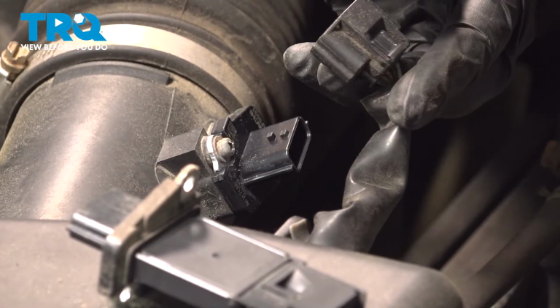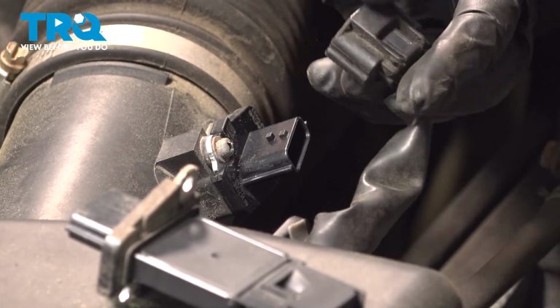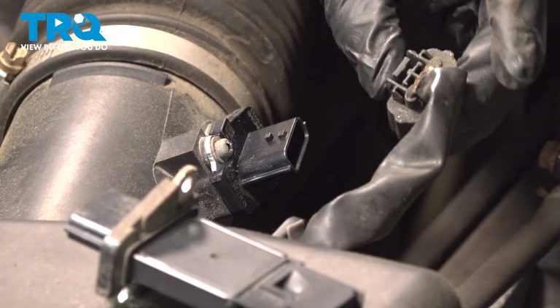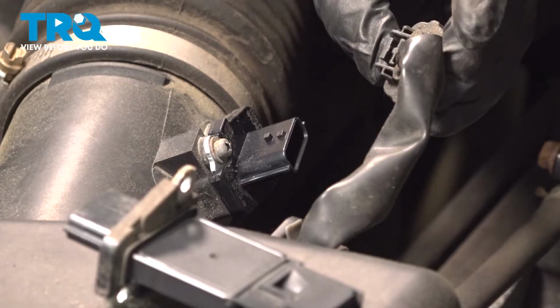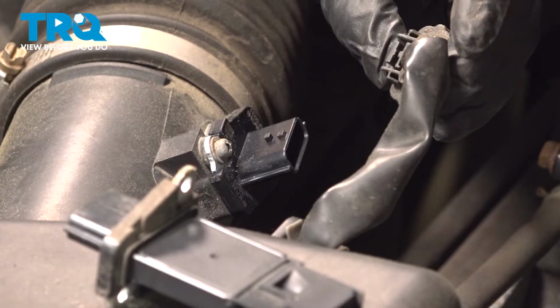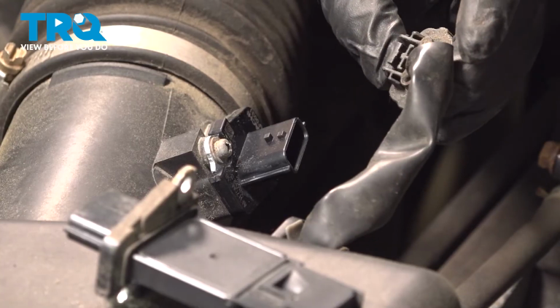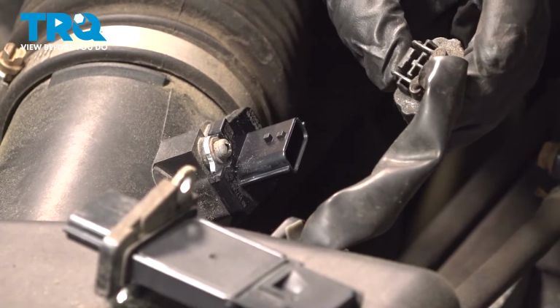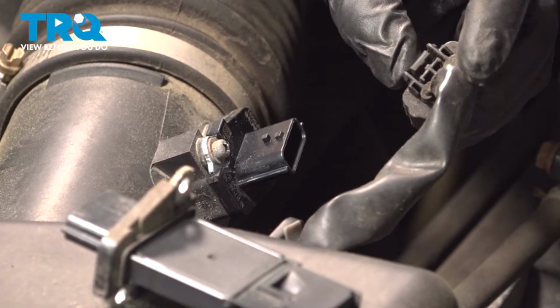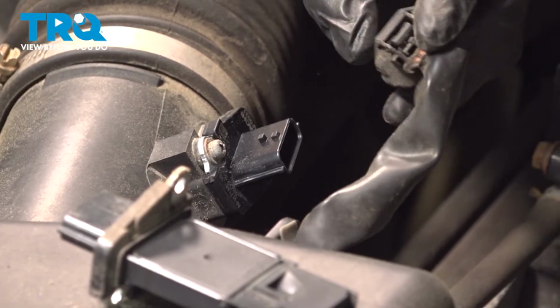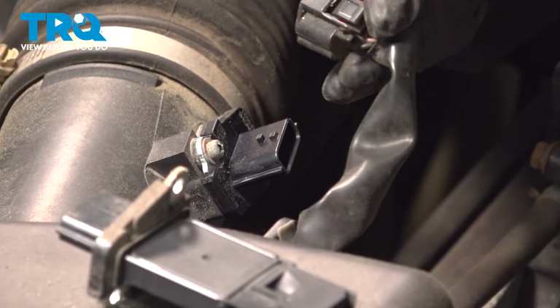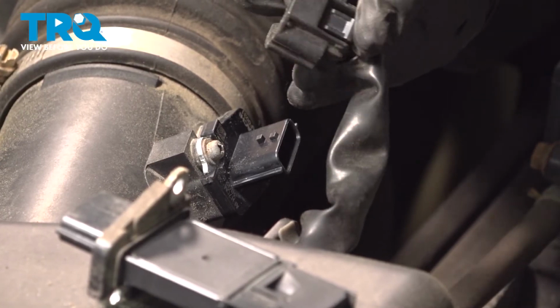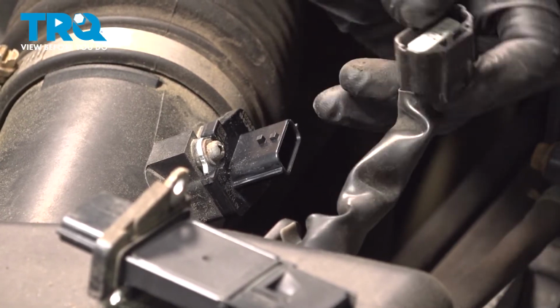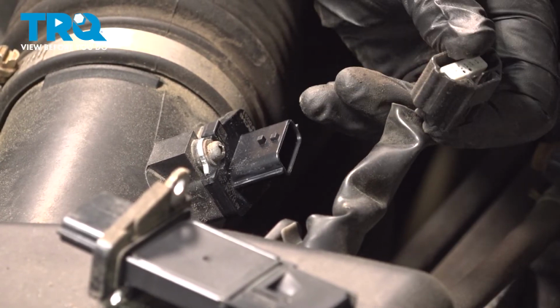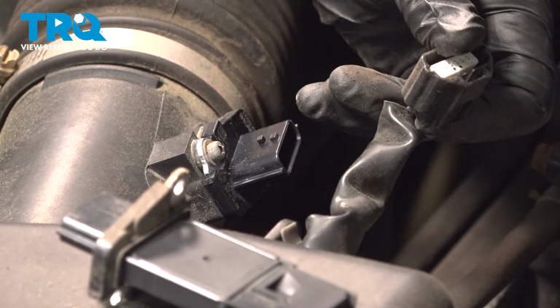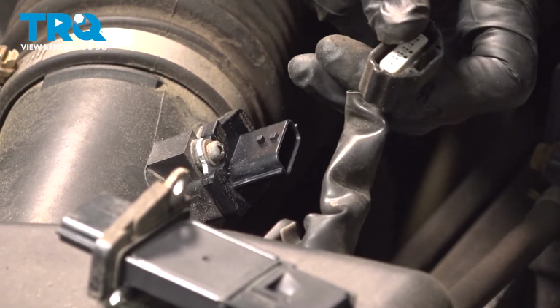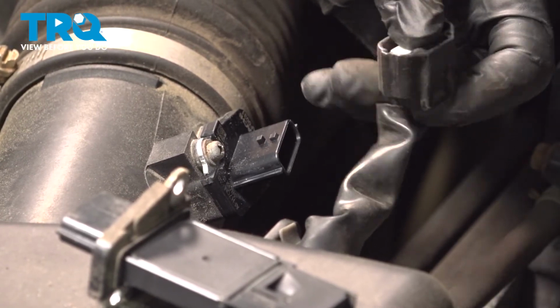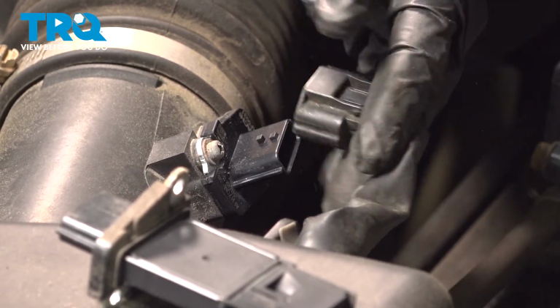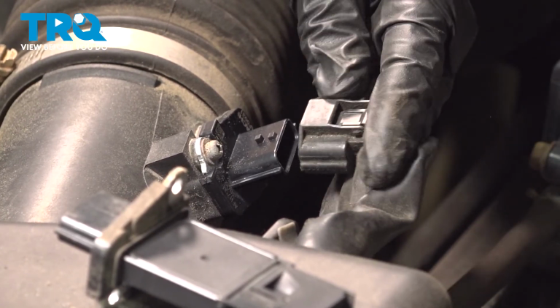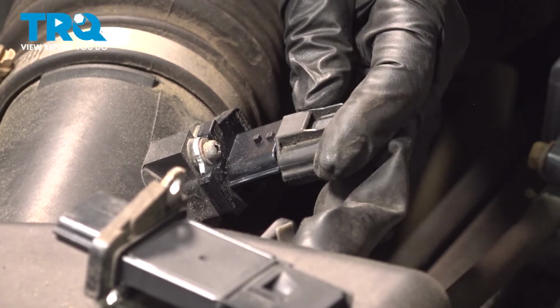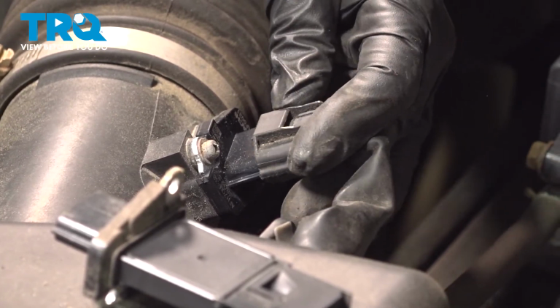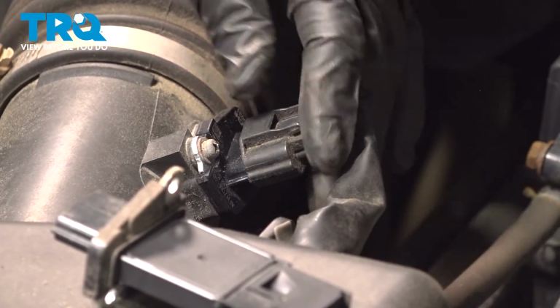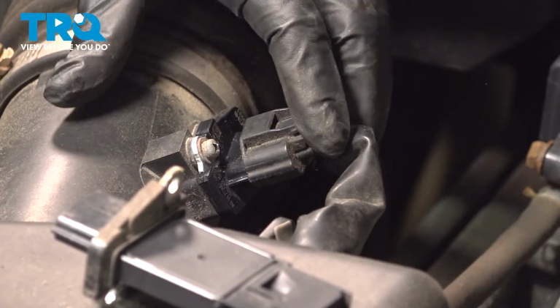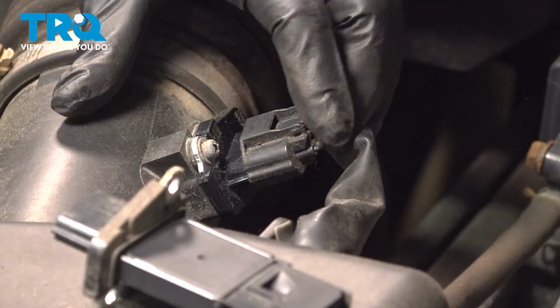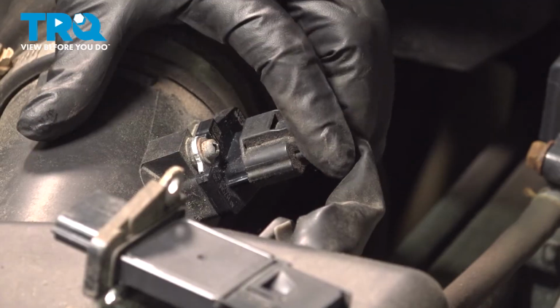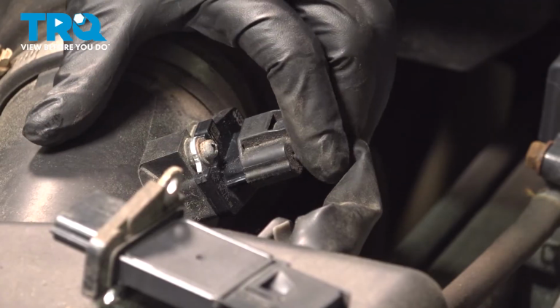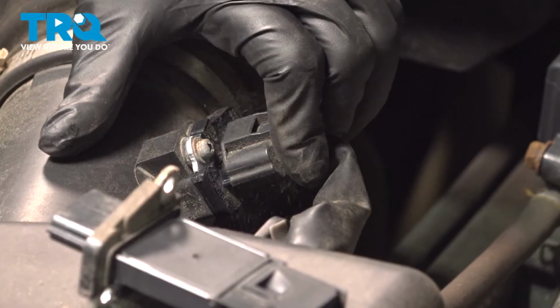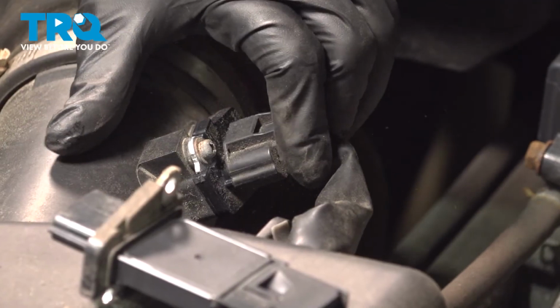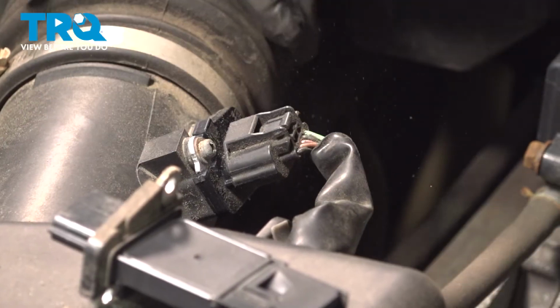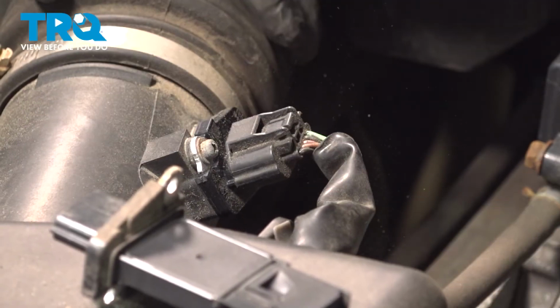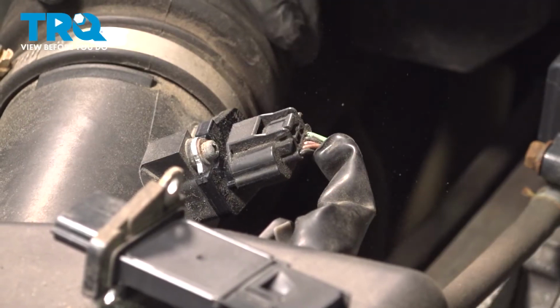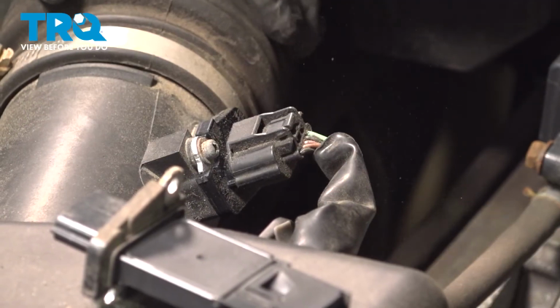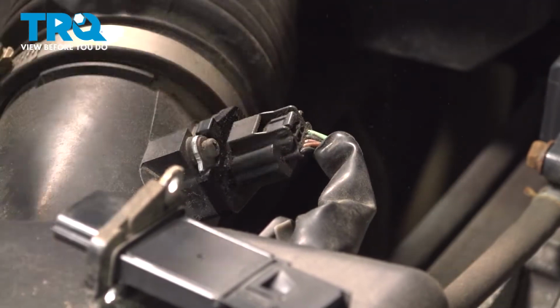Check your connector for any damage. Everything looks great. Slide it down until it clicks and you're good to go.